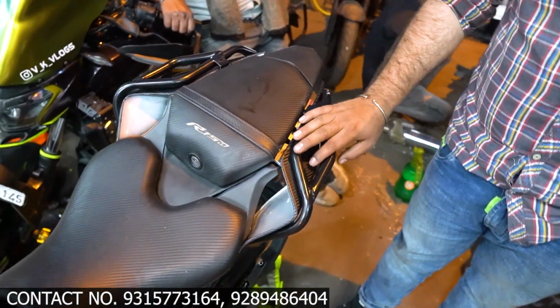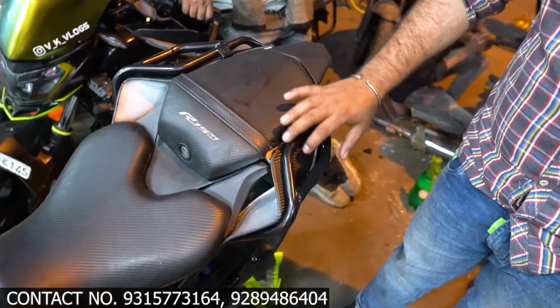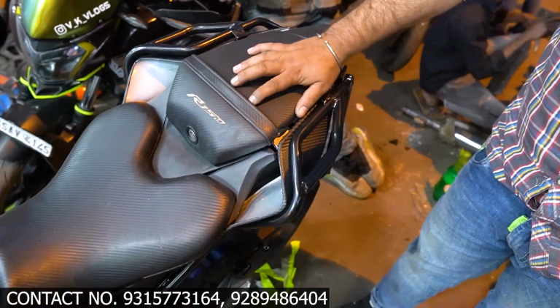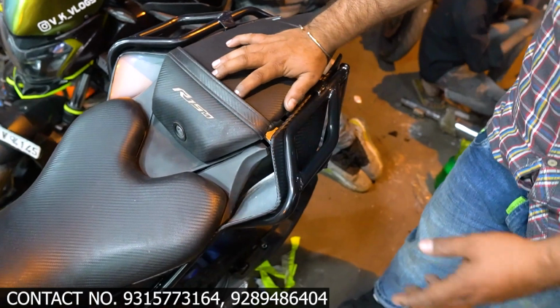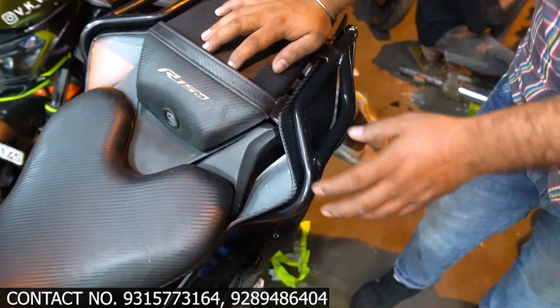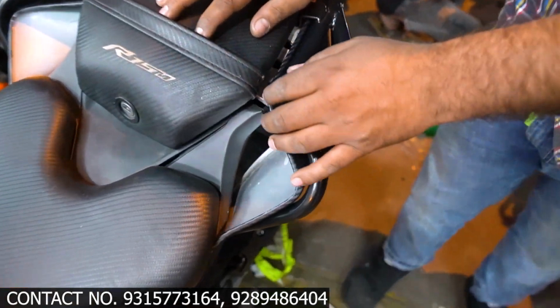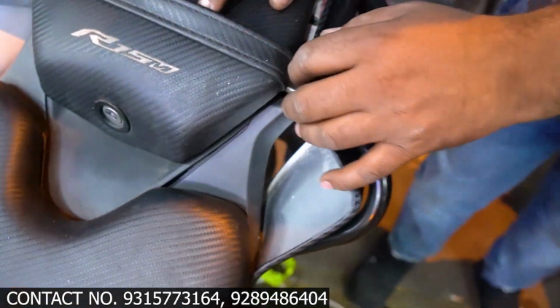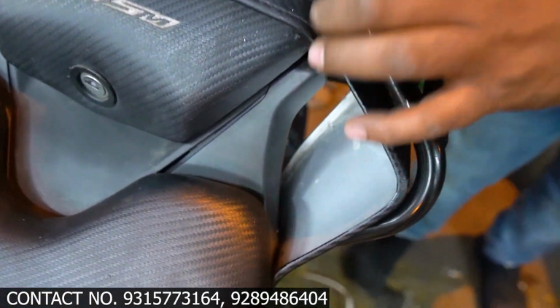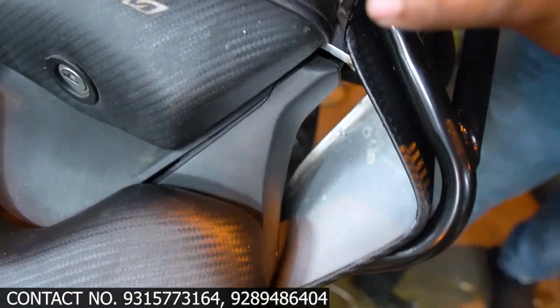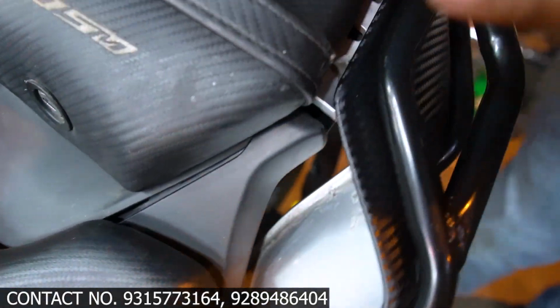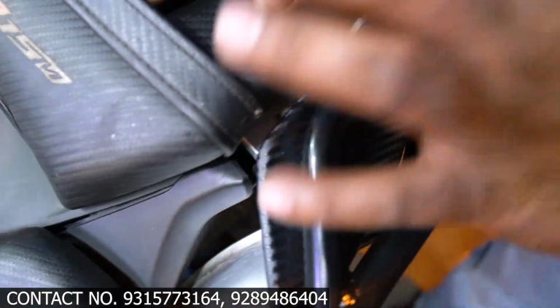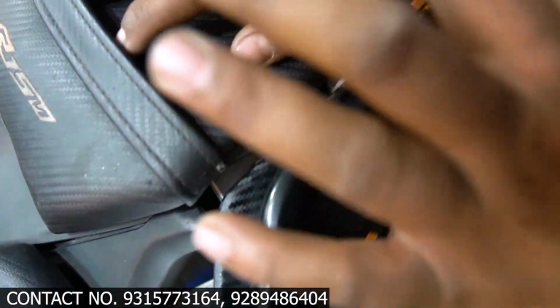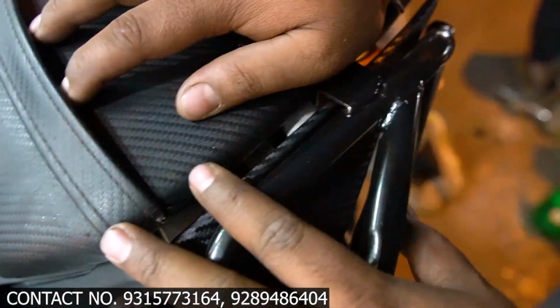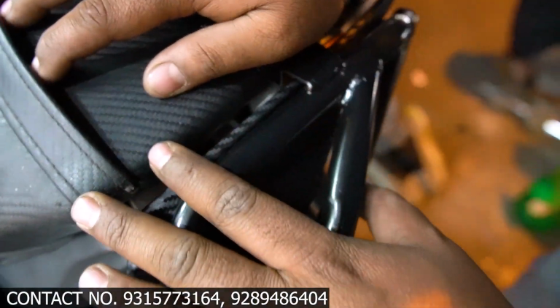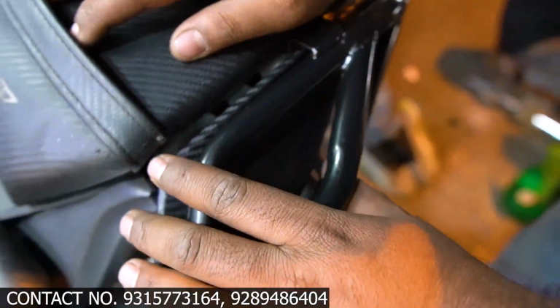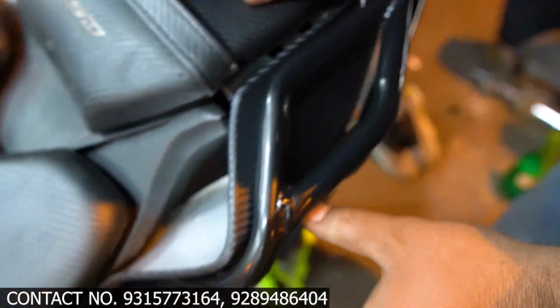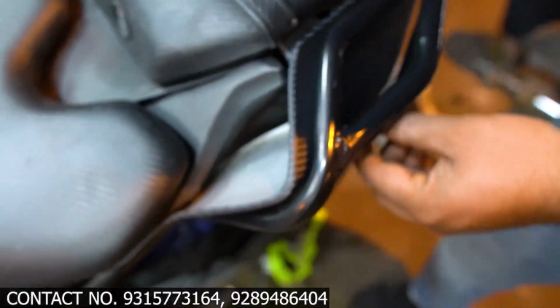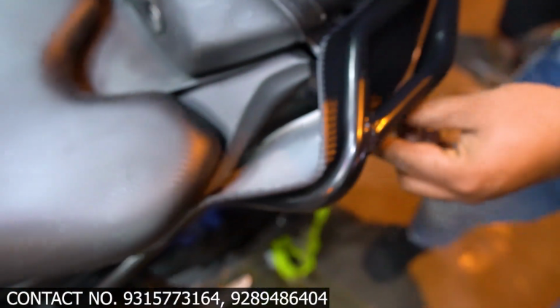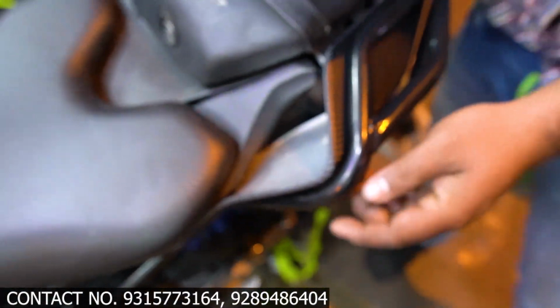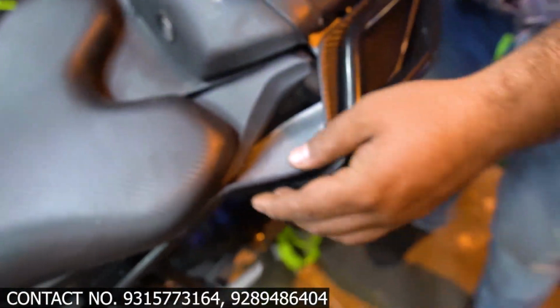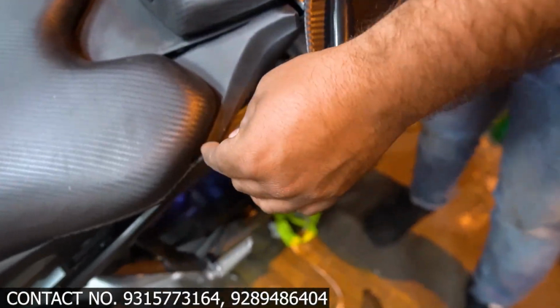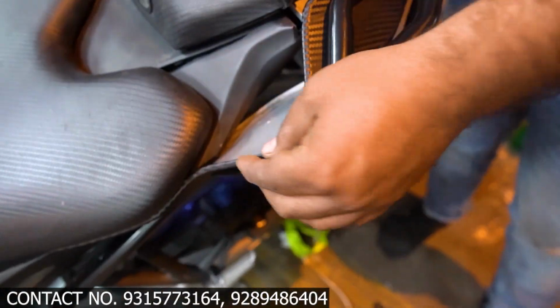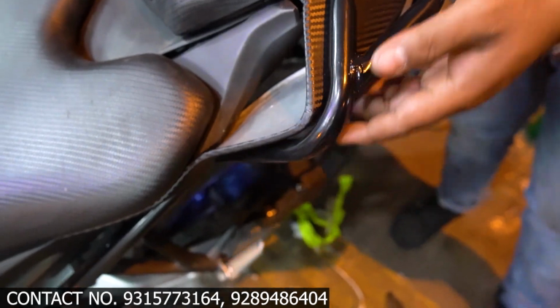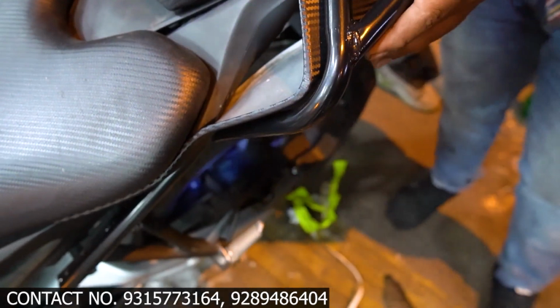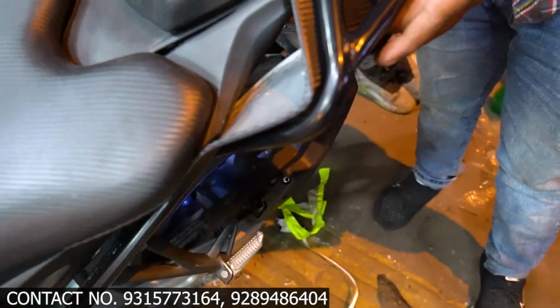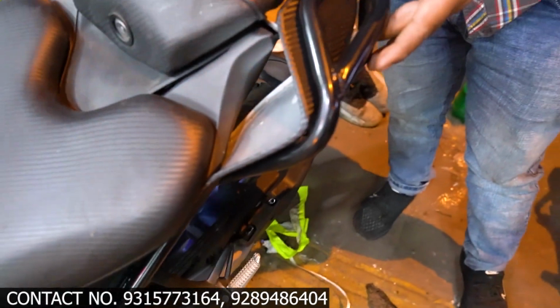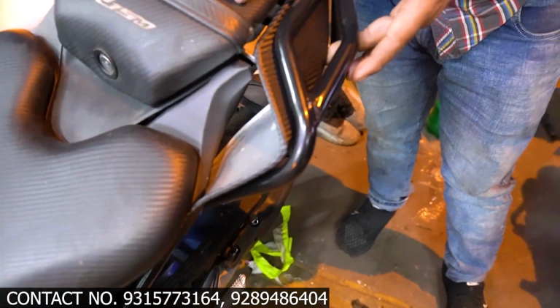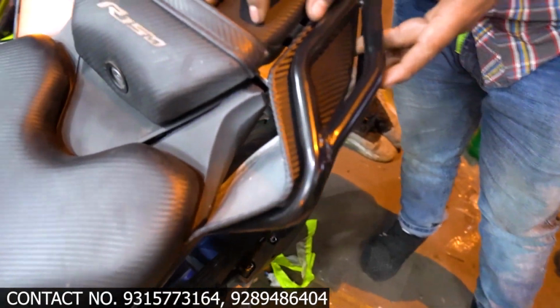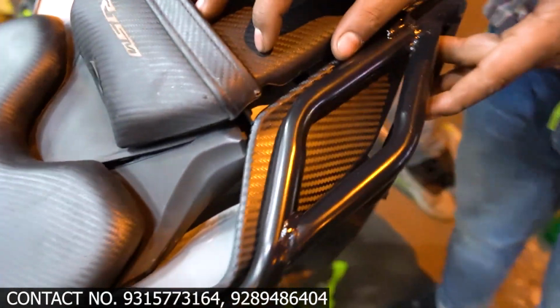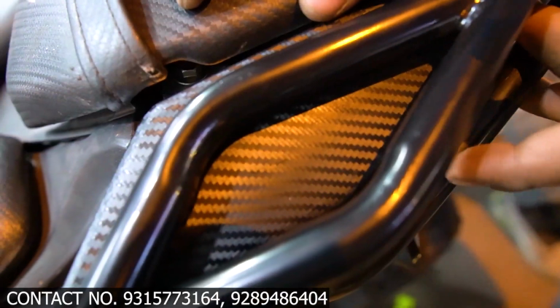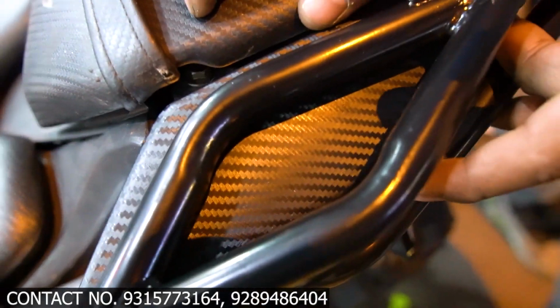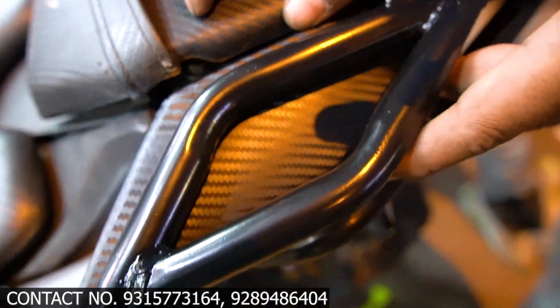We have also installed a grab rail. This is a tail tidy, and this is the grab rail. On the other side, we have installed carbon fiber.